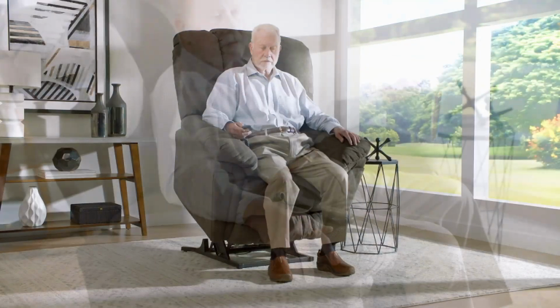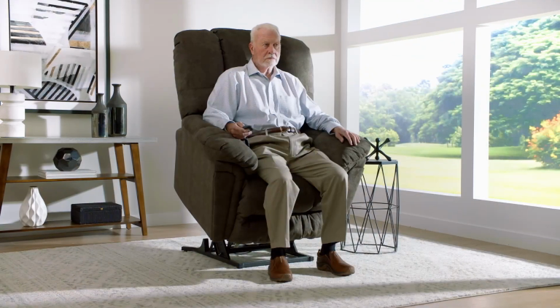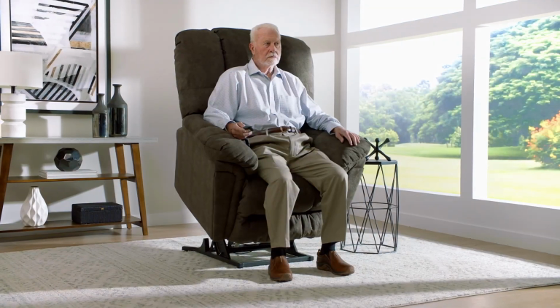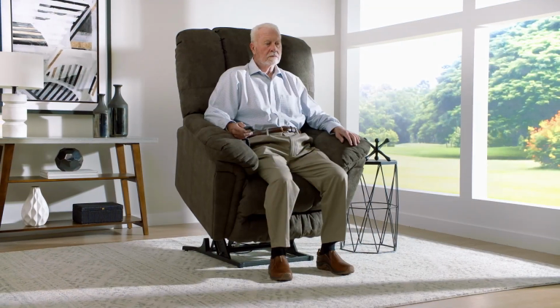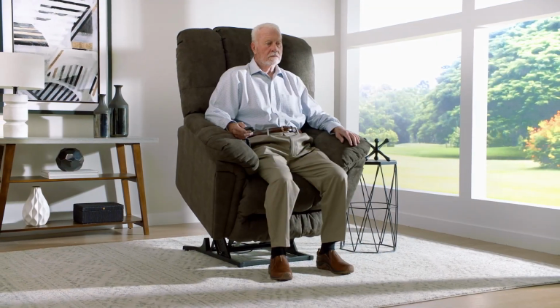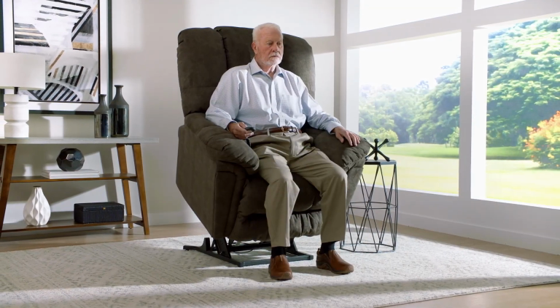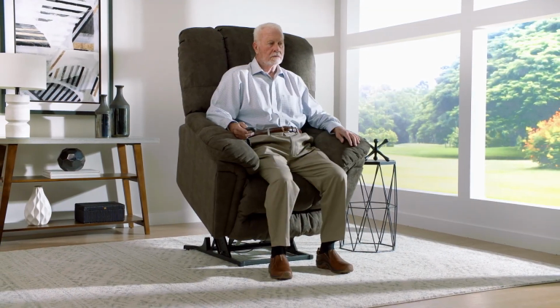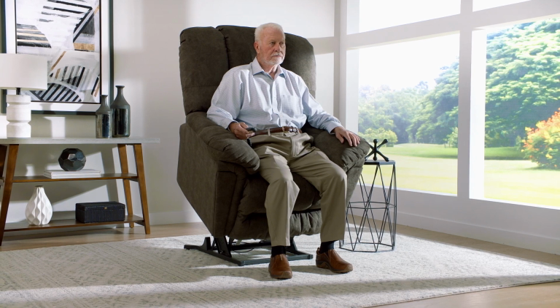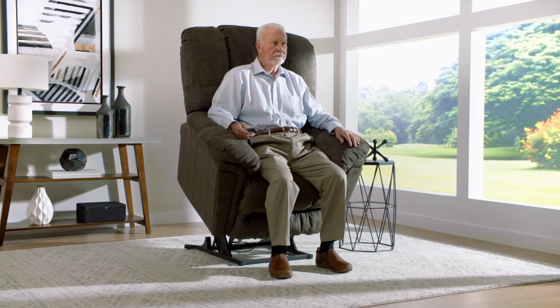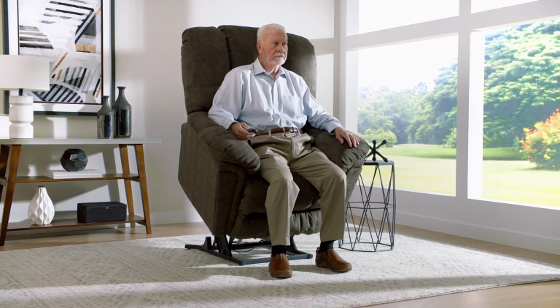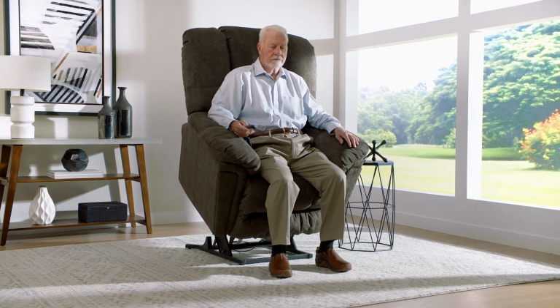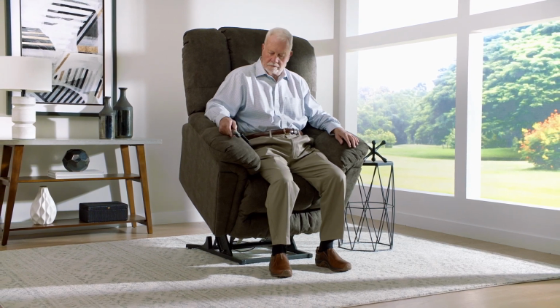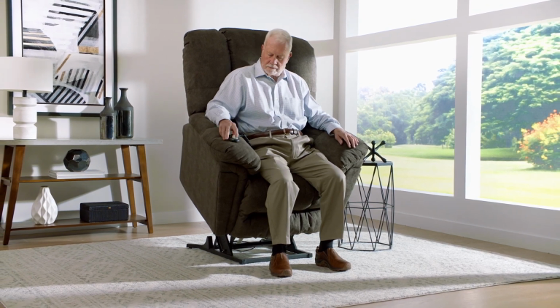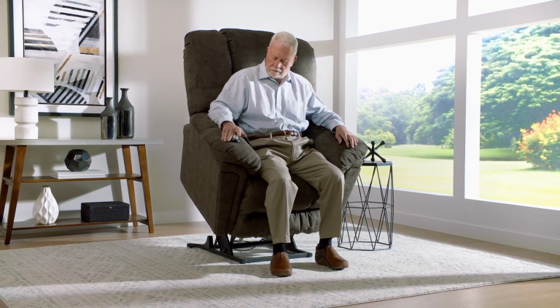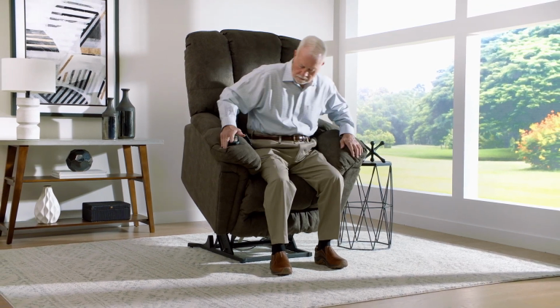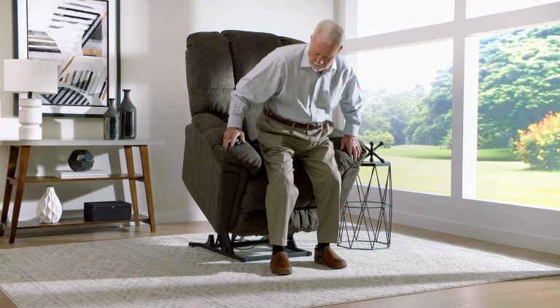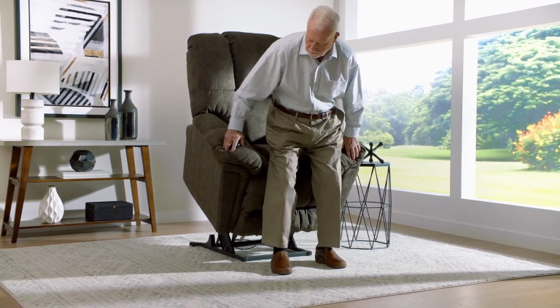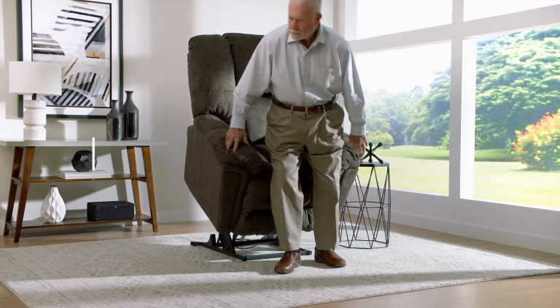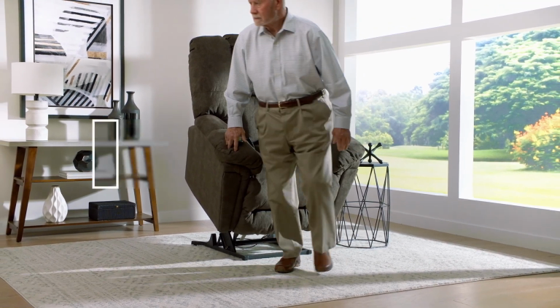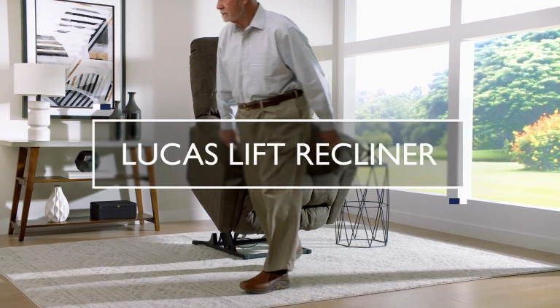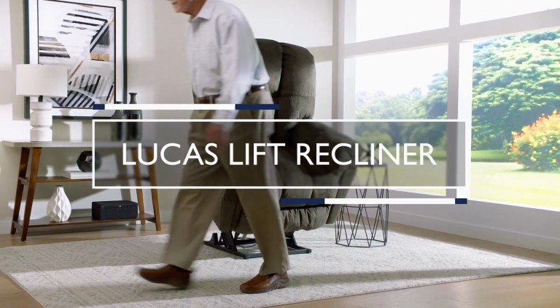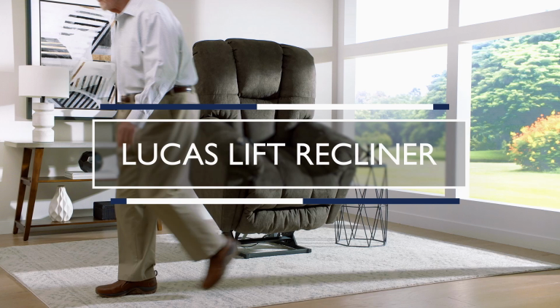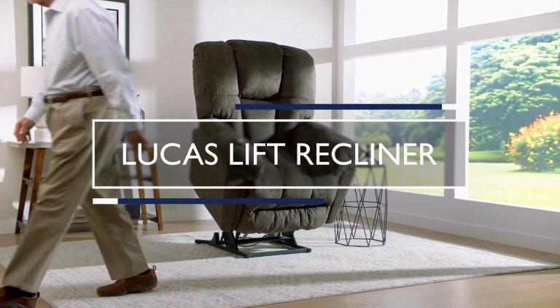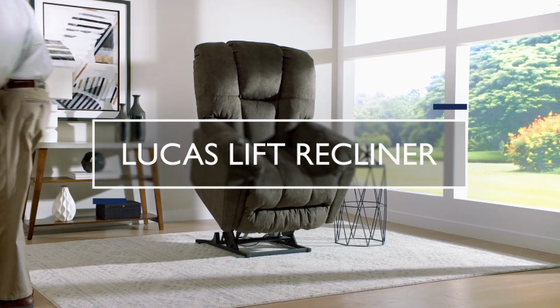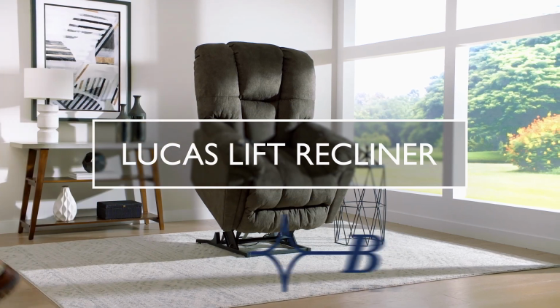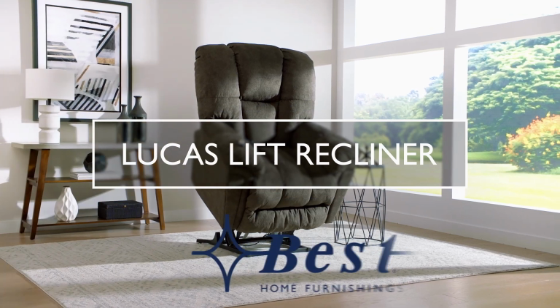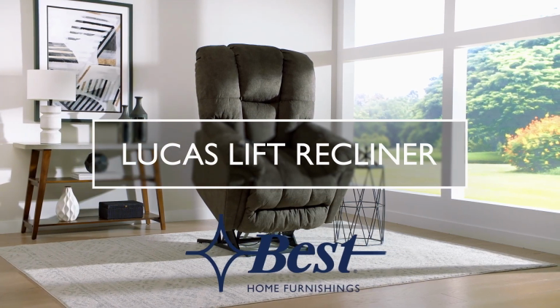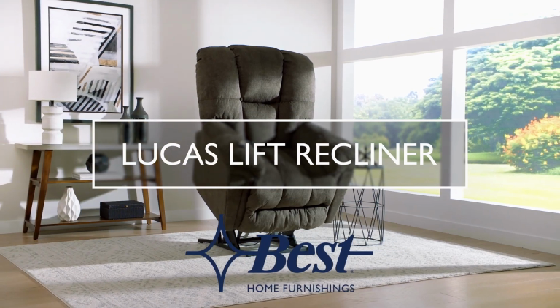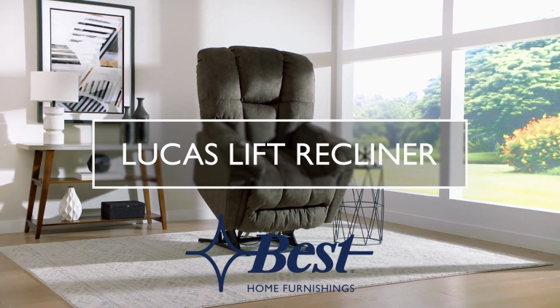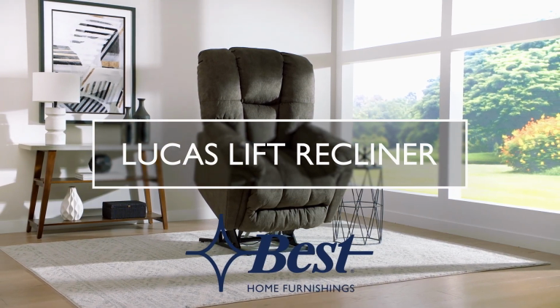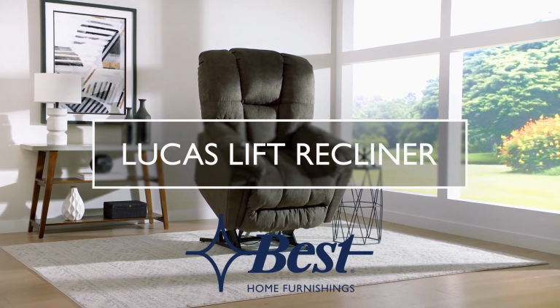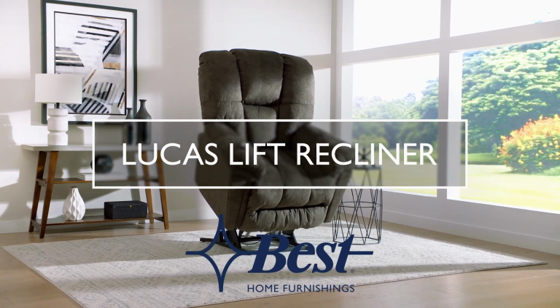Innovative, stylish, and most importantly, comfortable, the Lucas lift recliner will quickly become the best seat in the house. Only from Best Home Furnishings.